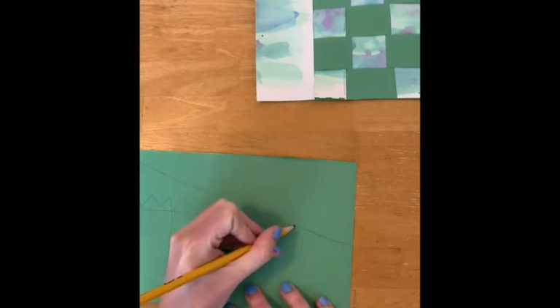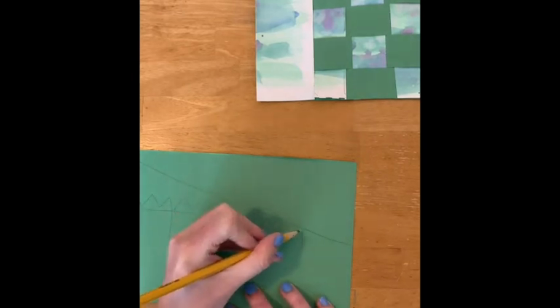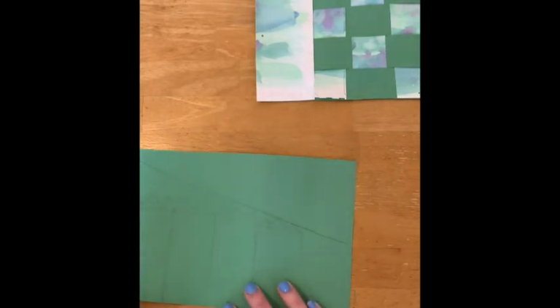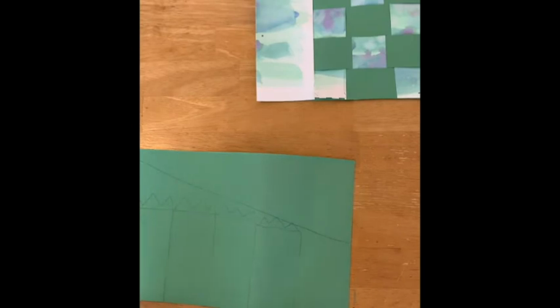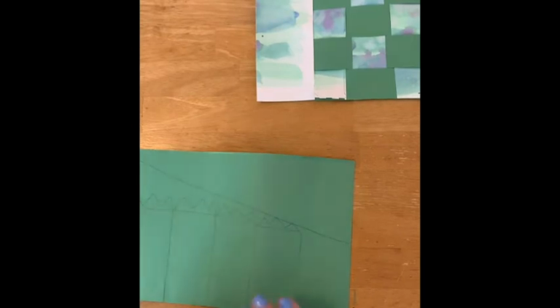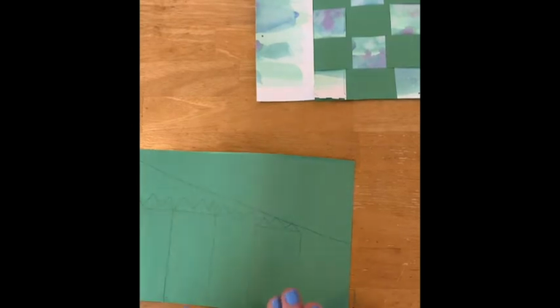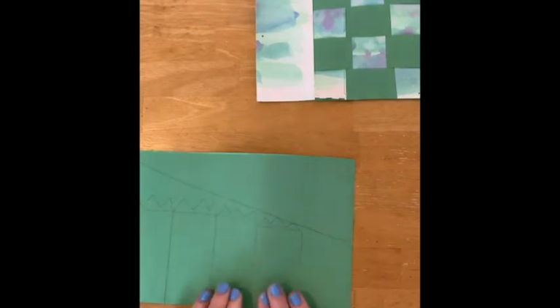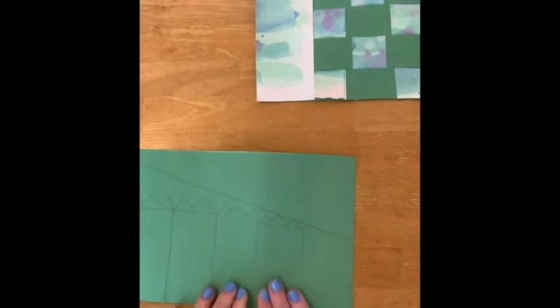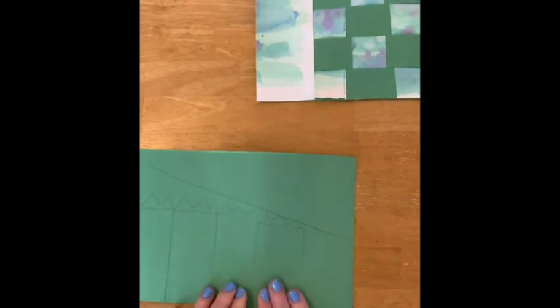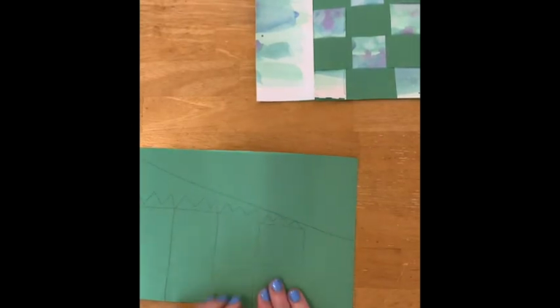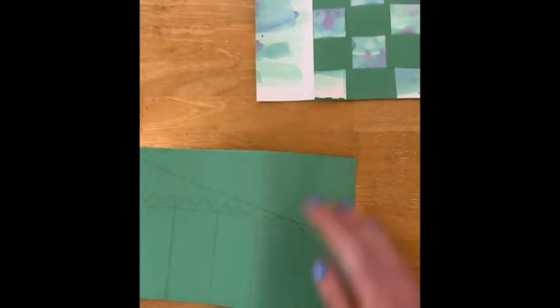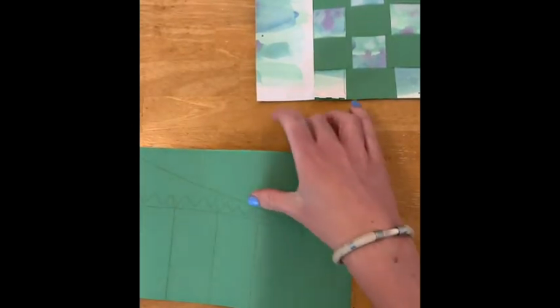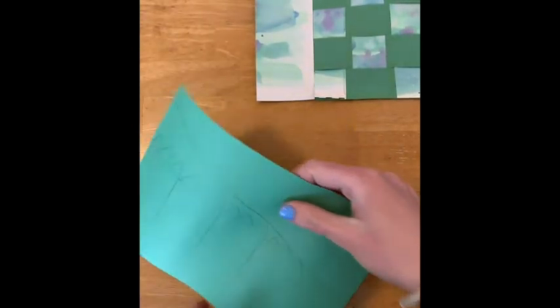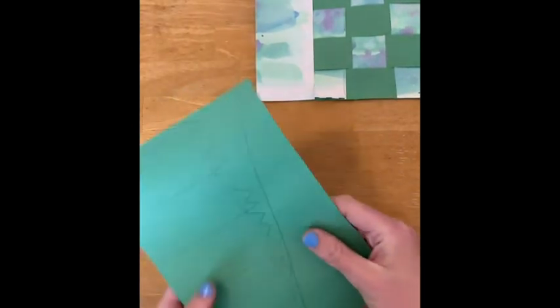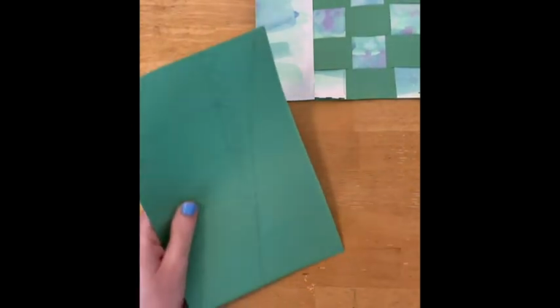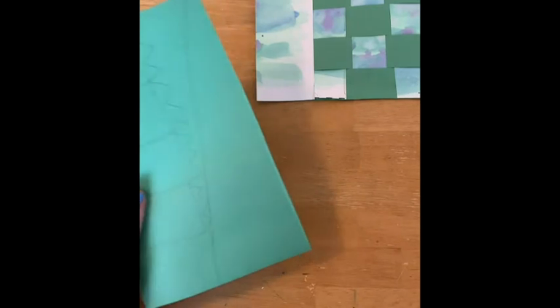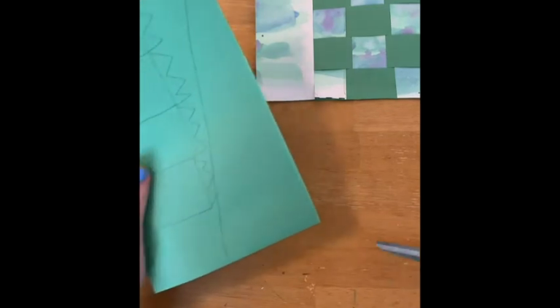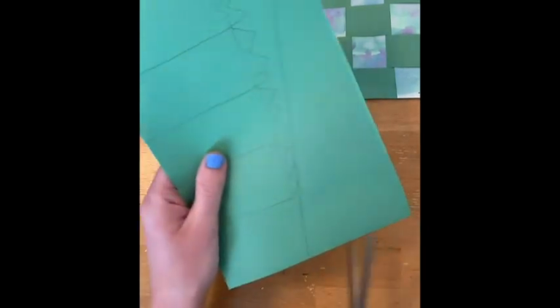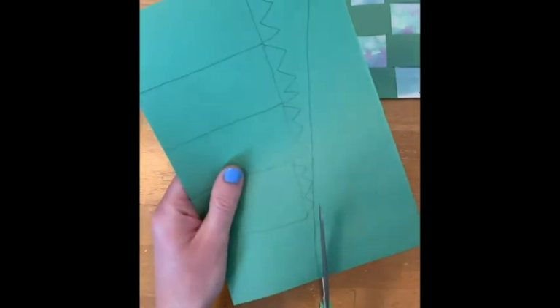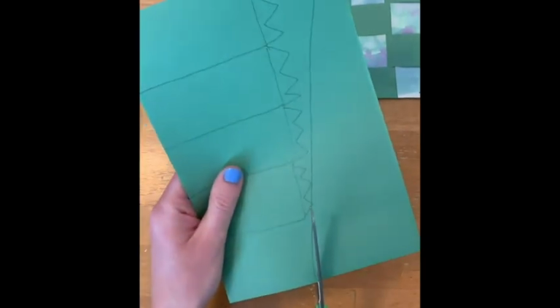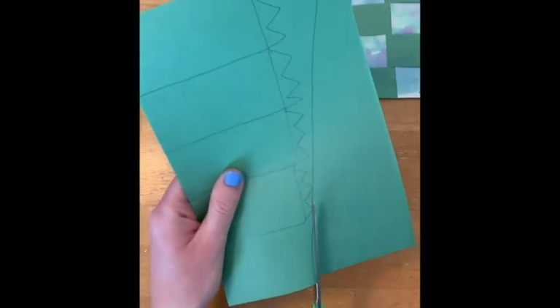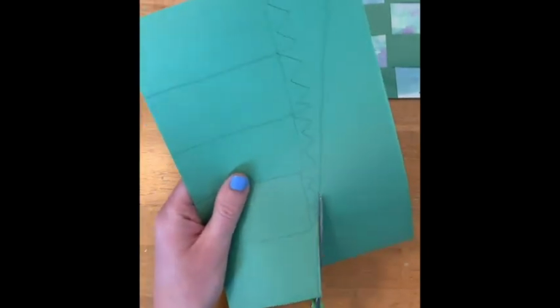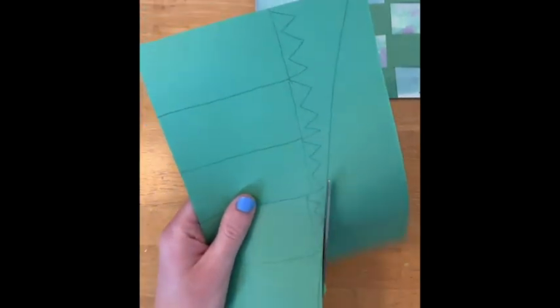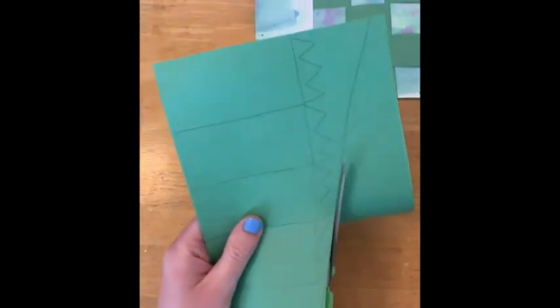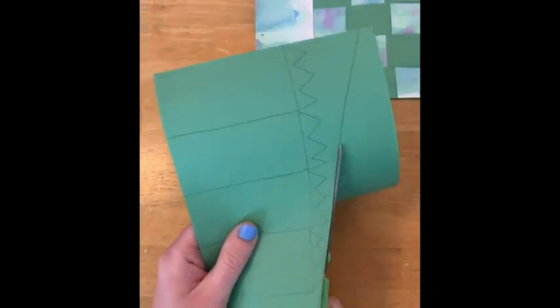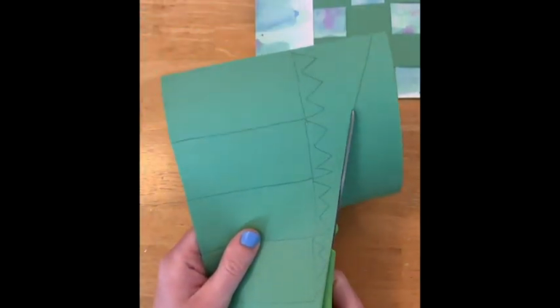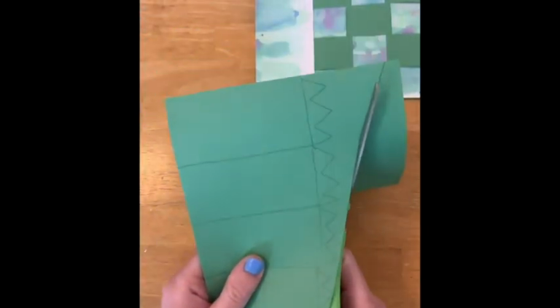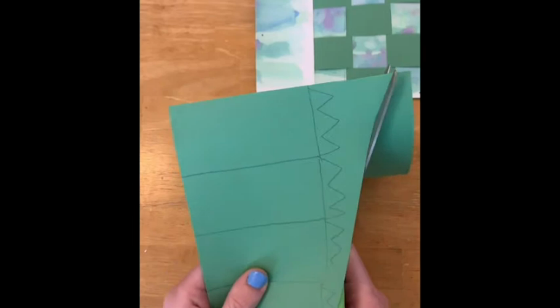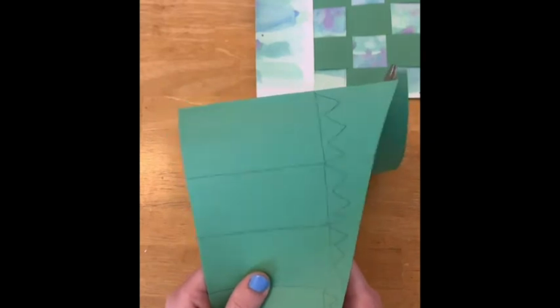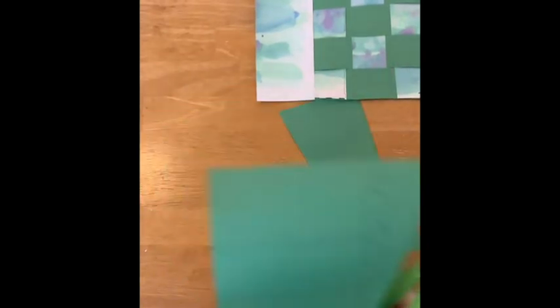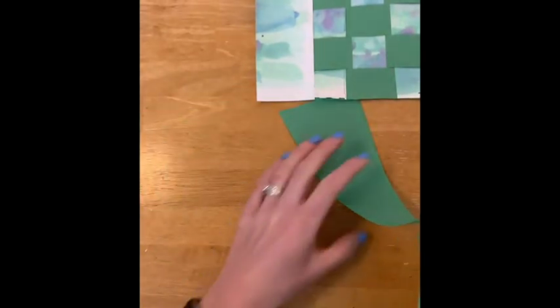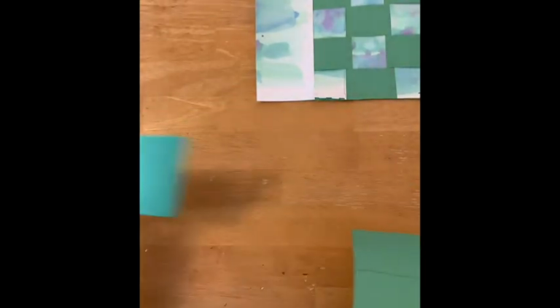It got a little squished there but we made it. Now it's time for cutting. Here's my tail.